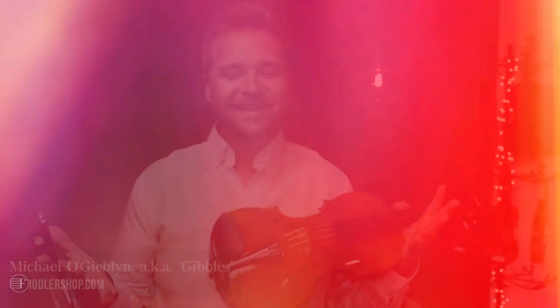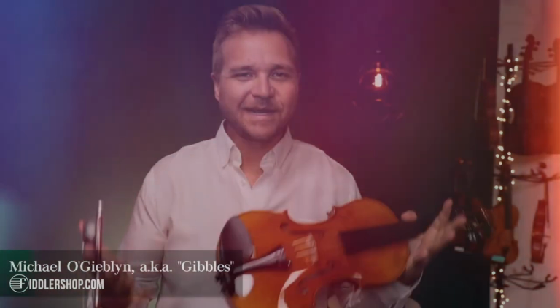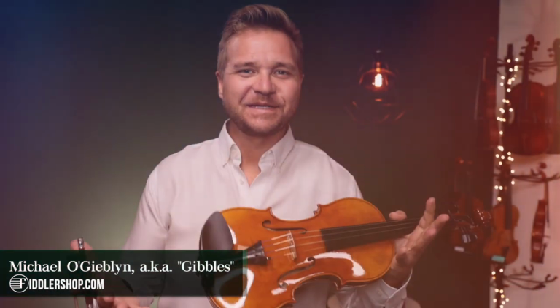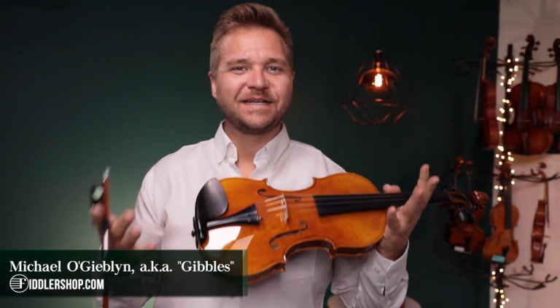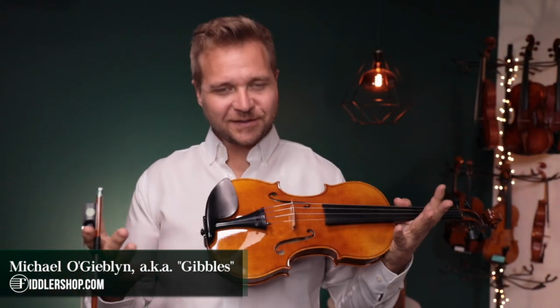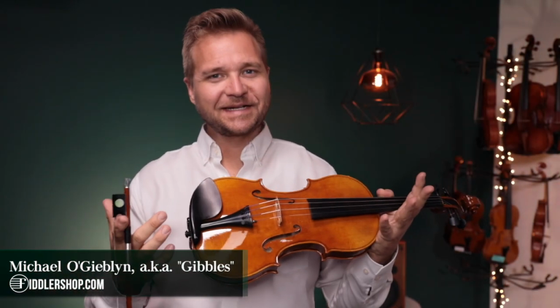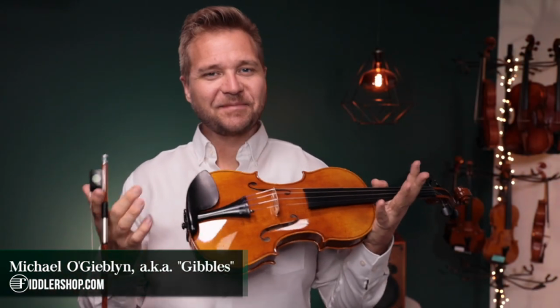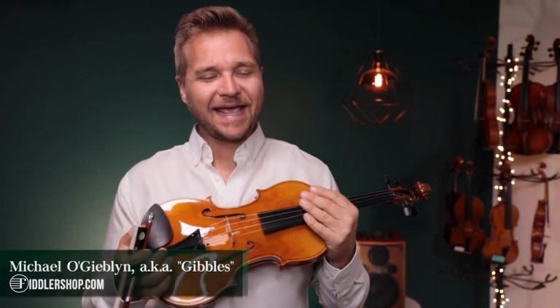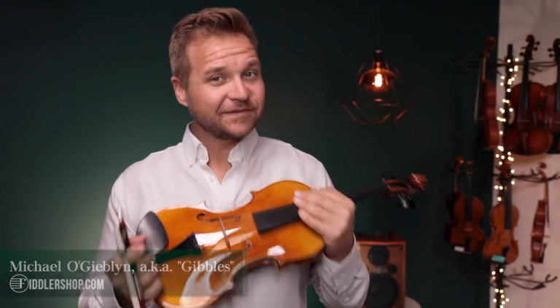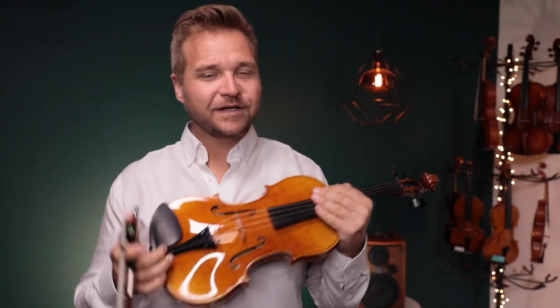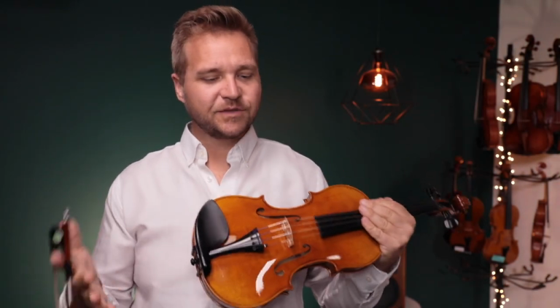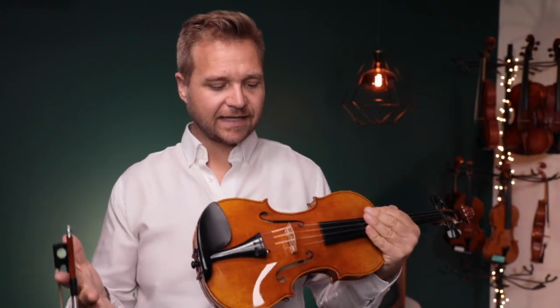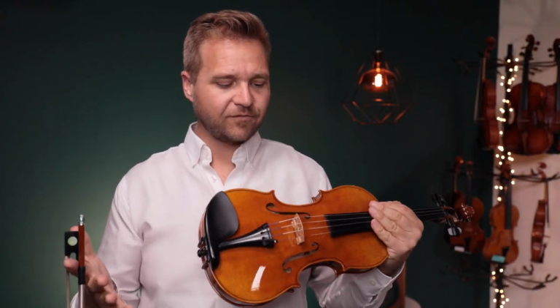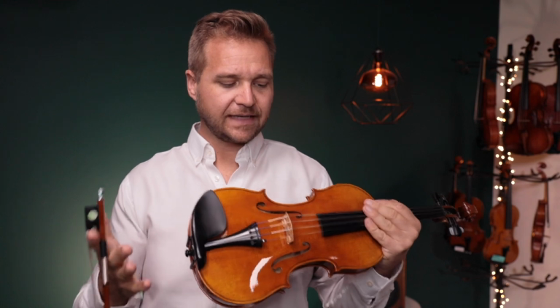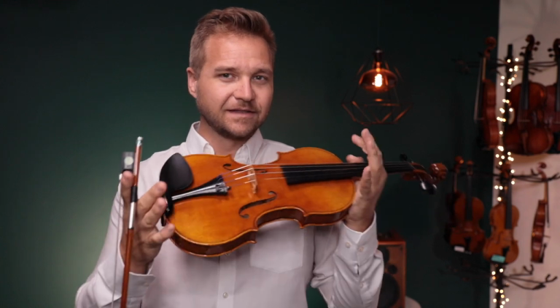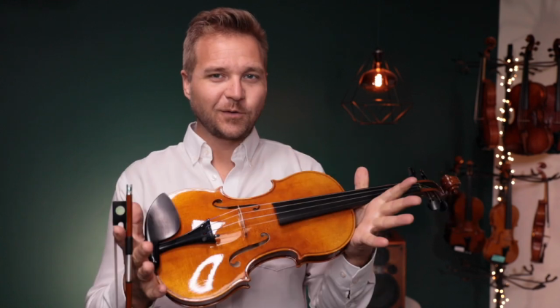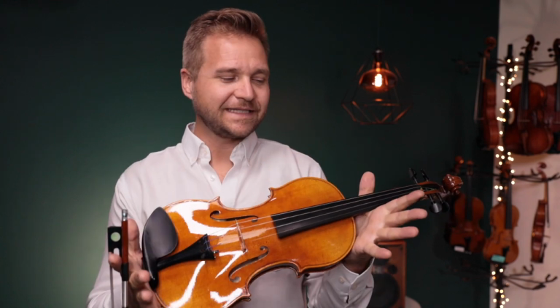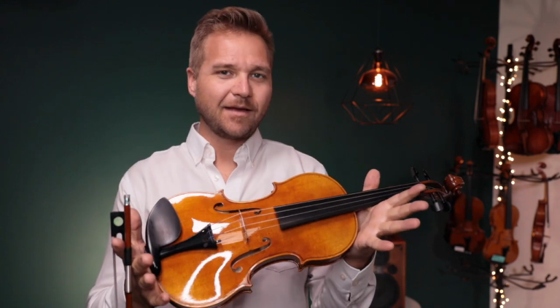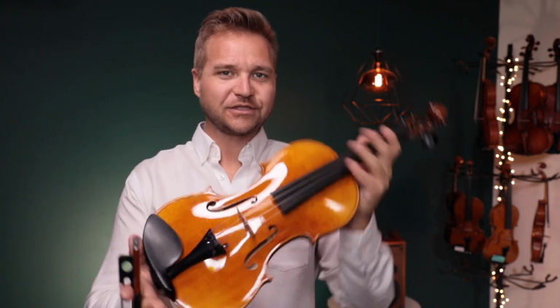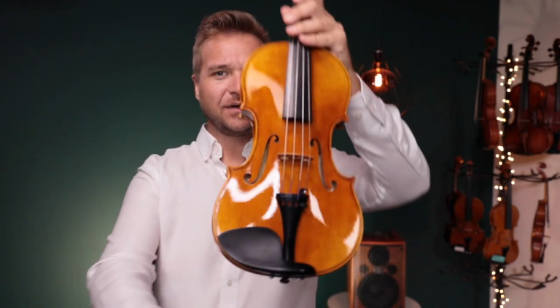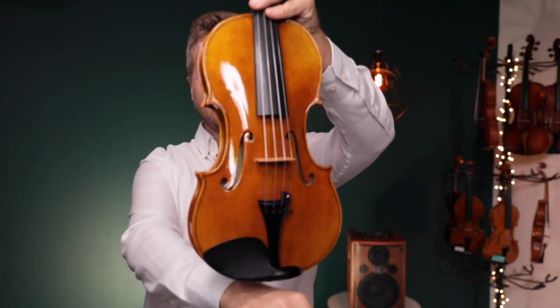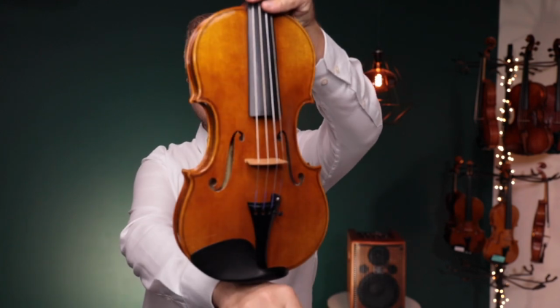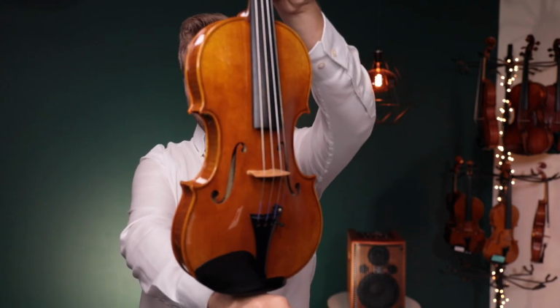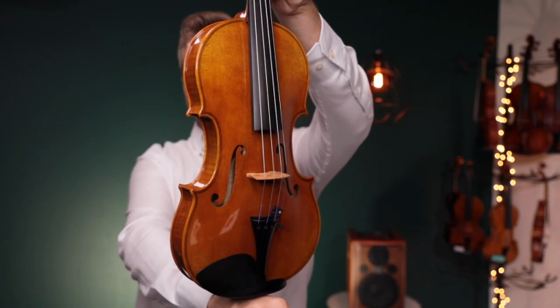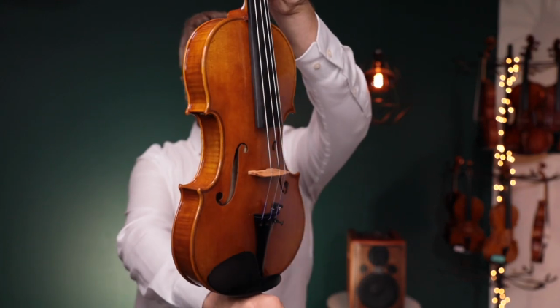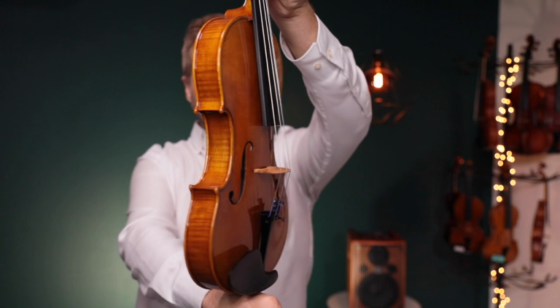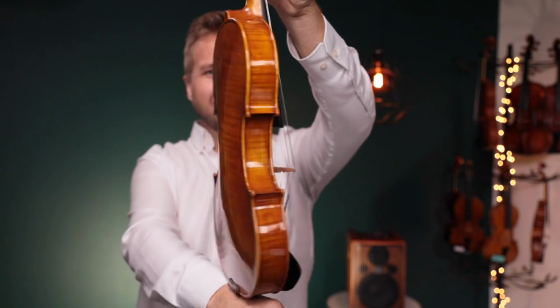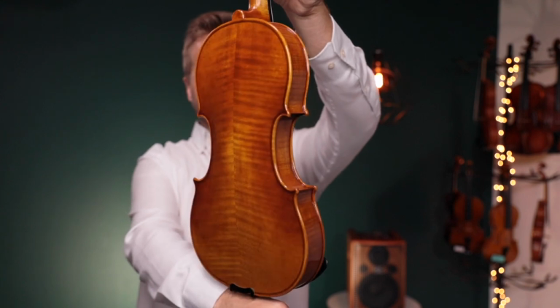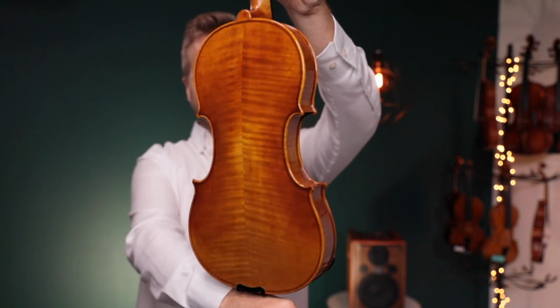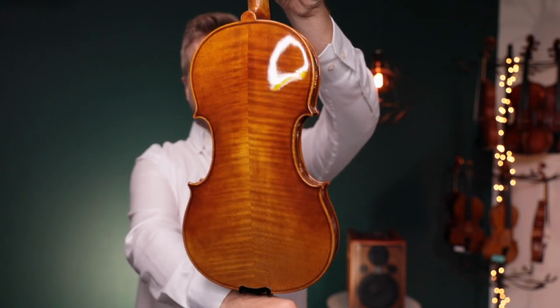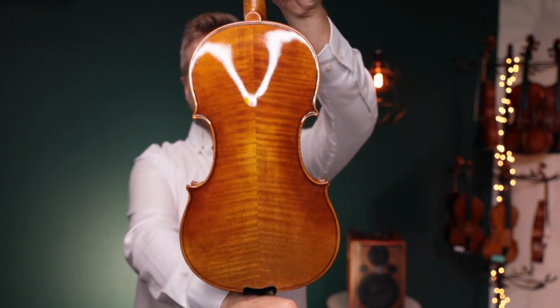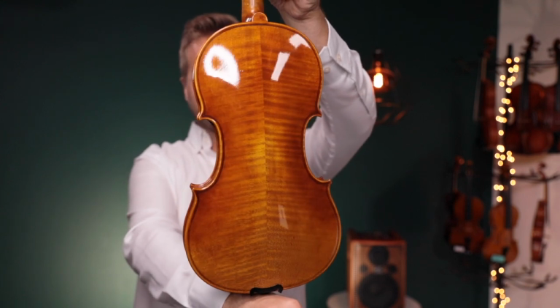Hi there, I'm Michael O'Giblin with FiddlerShop.com, and this is a video for our dear customer Dennis. I have picked out a Holstein Bench Kanone Violin, and I think you're going to like the way this one sounds.